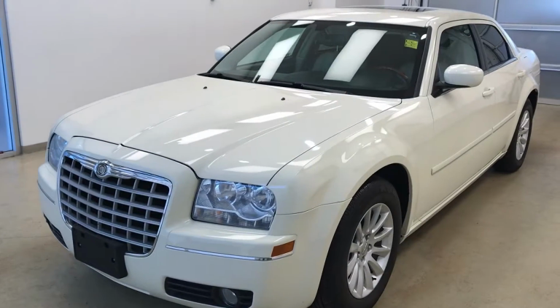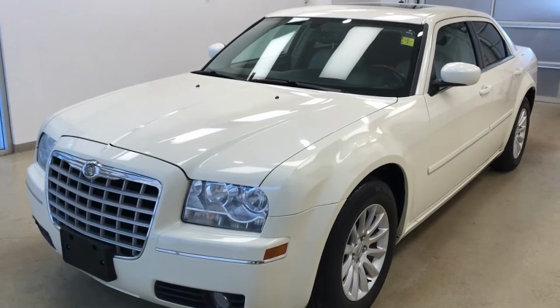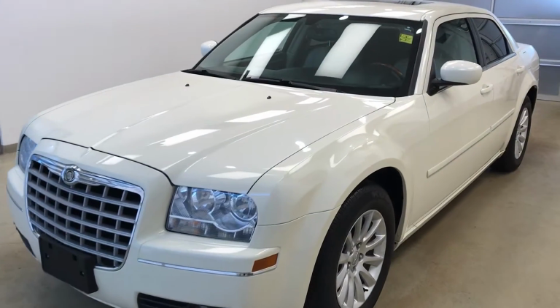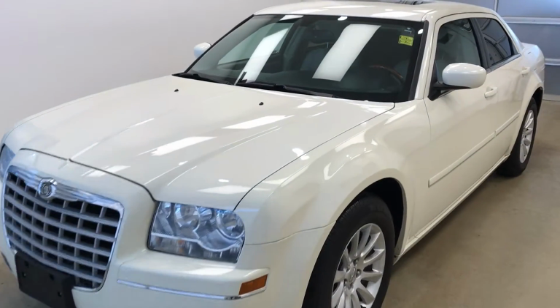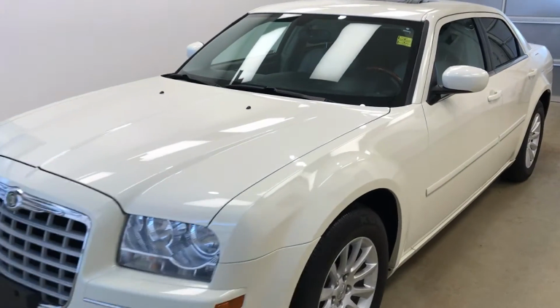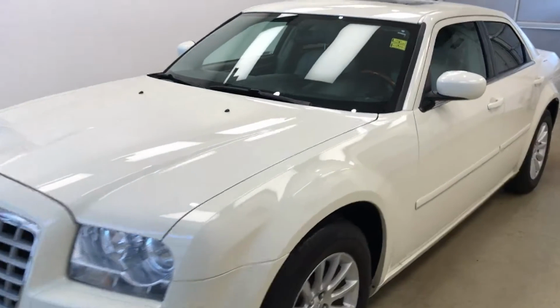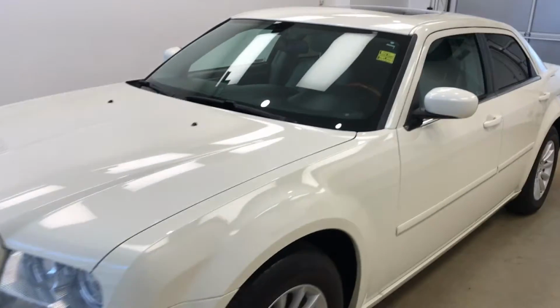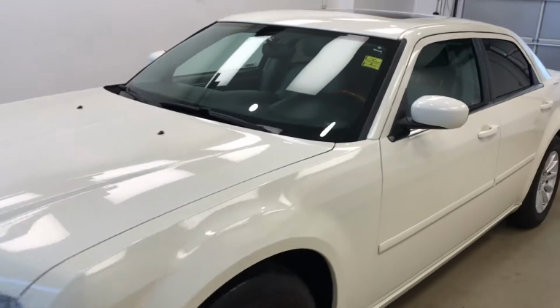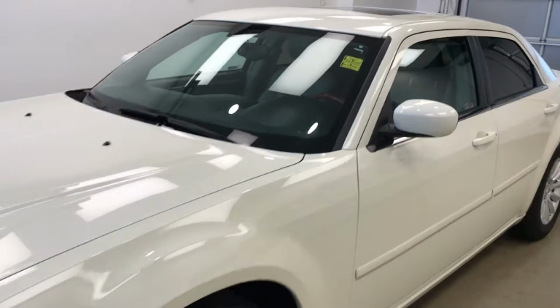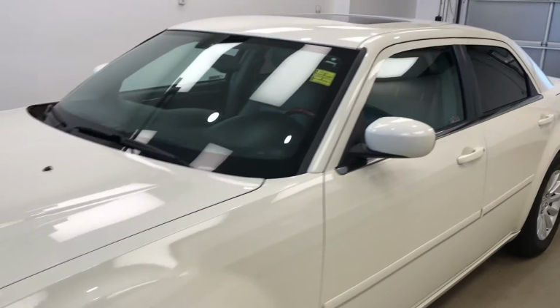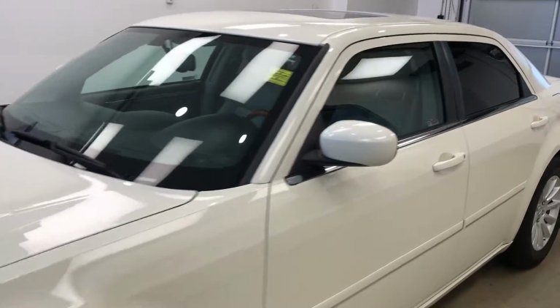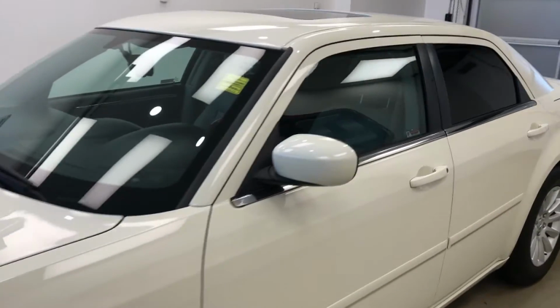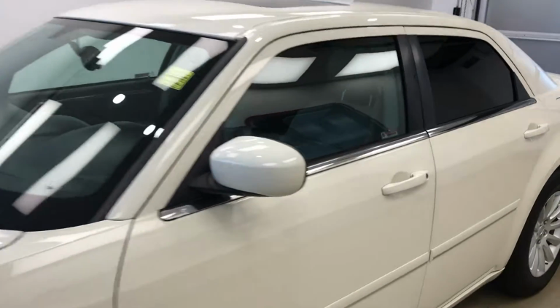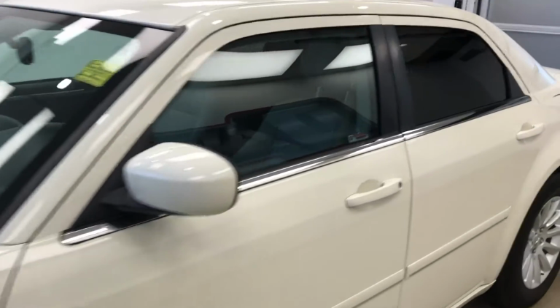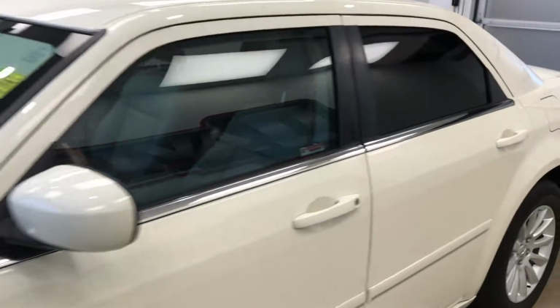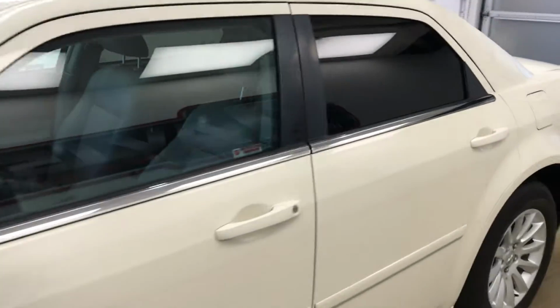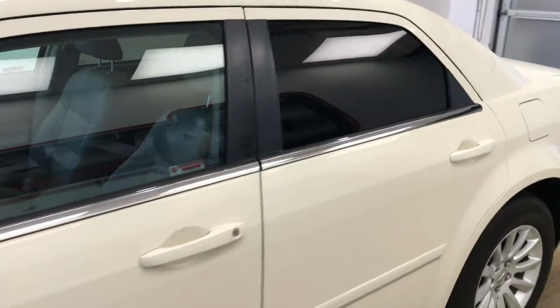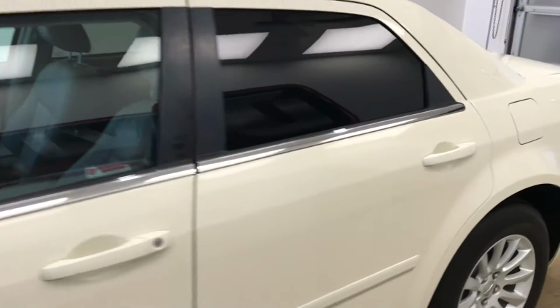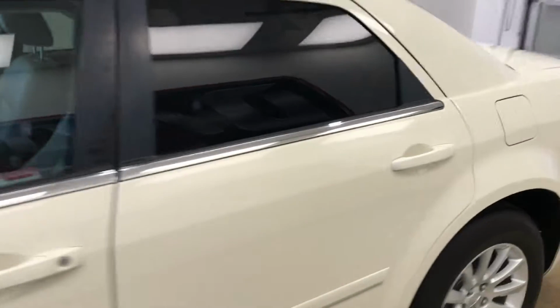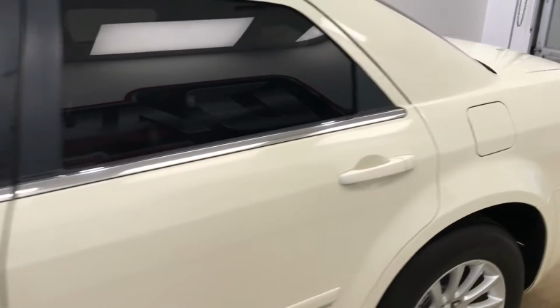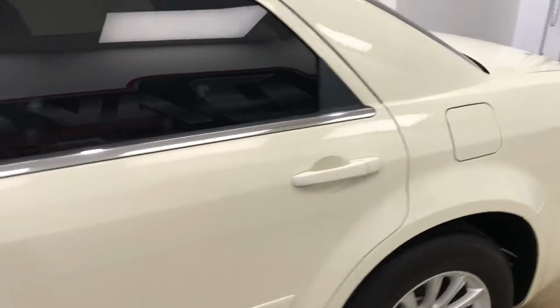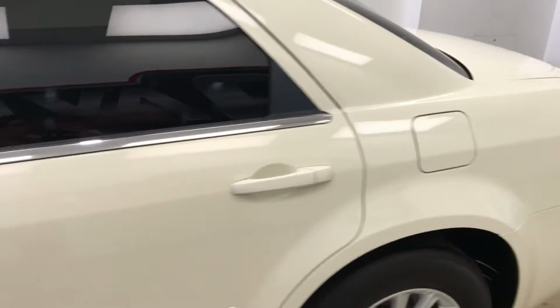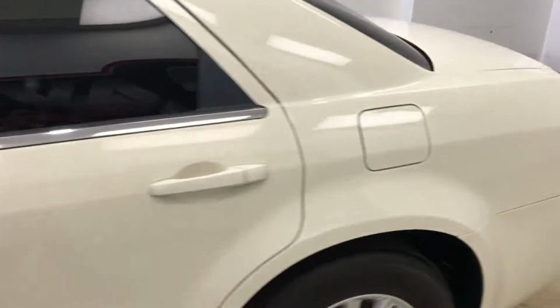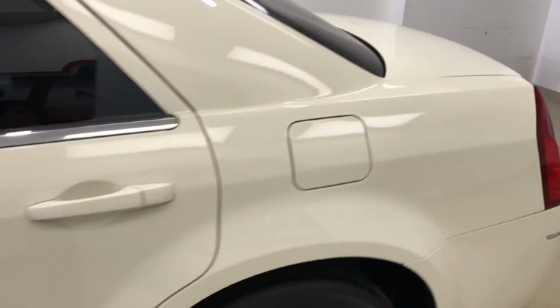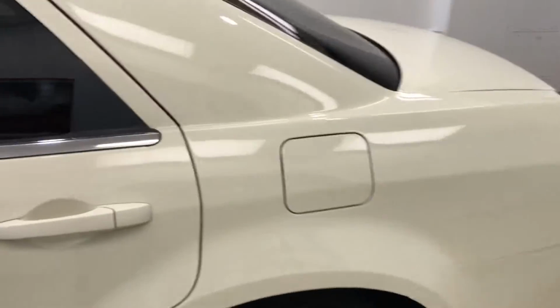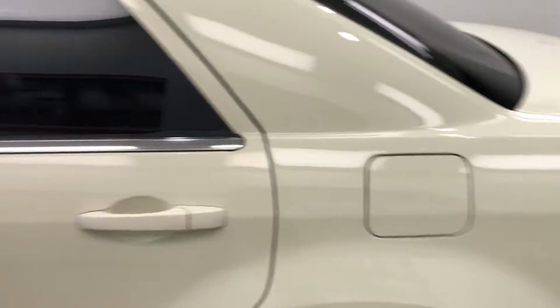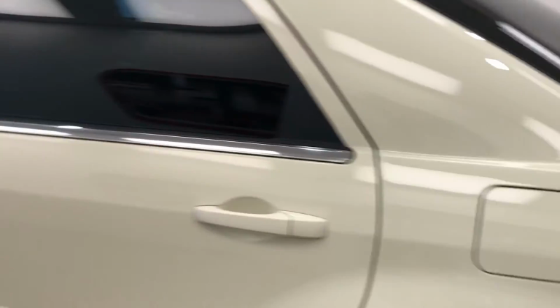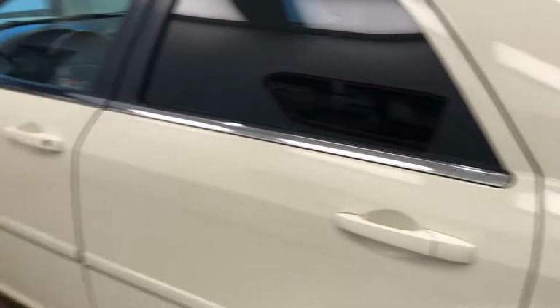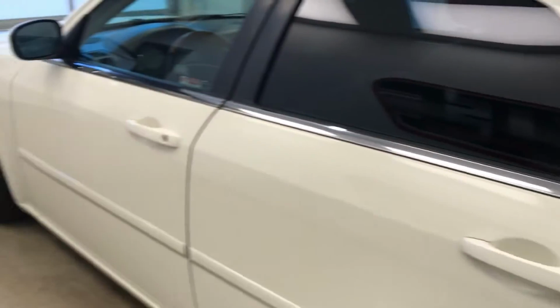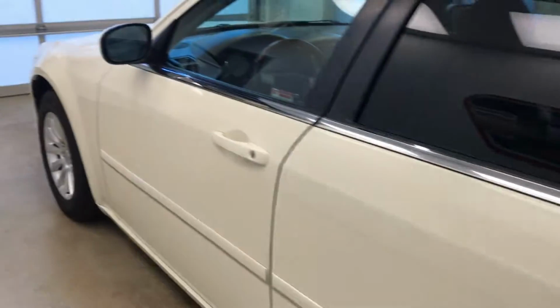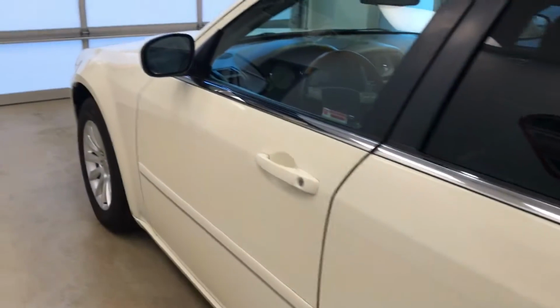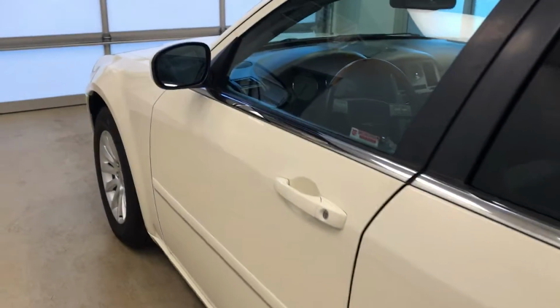Today we are viewing stock number 182433 on a 2005 Chrysler 300 and our exterior color is white.